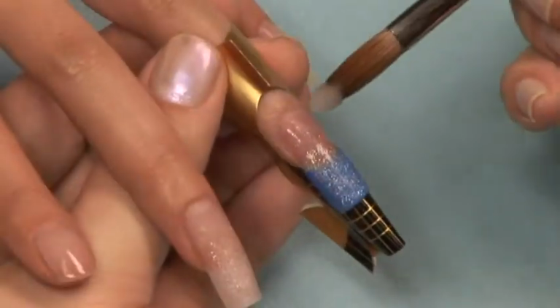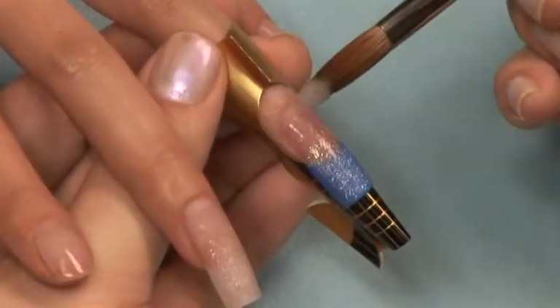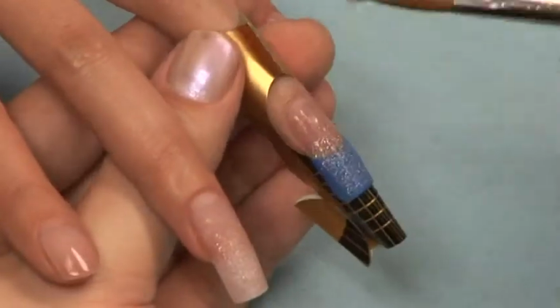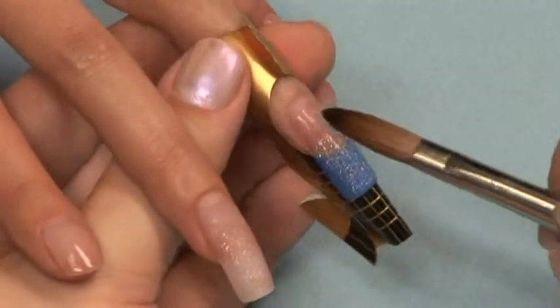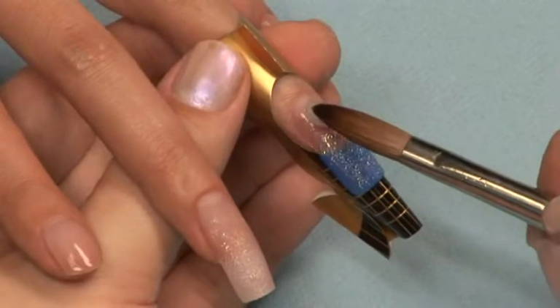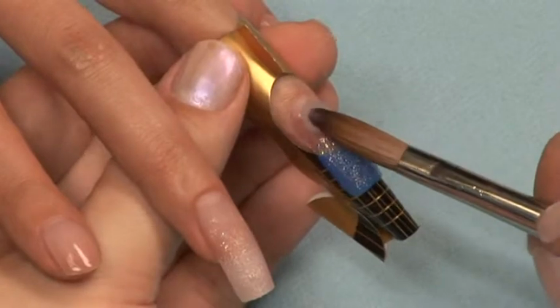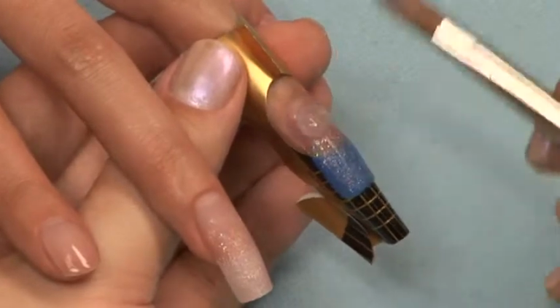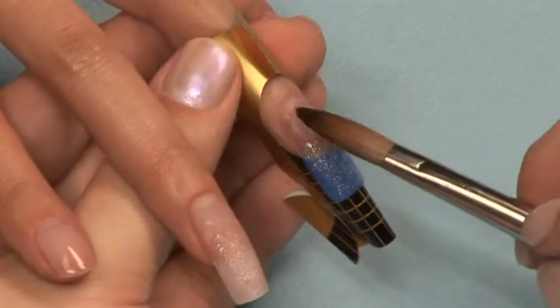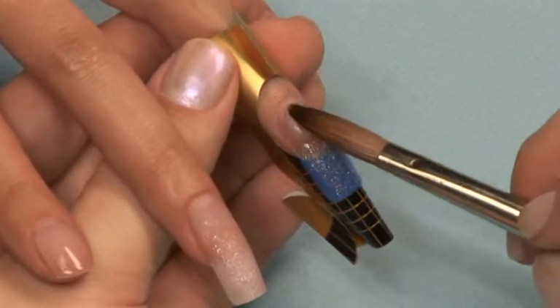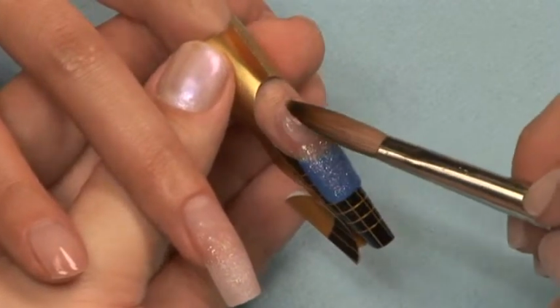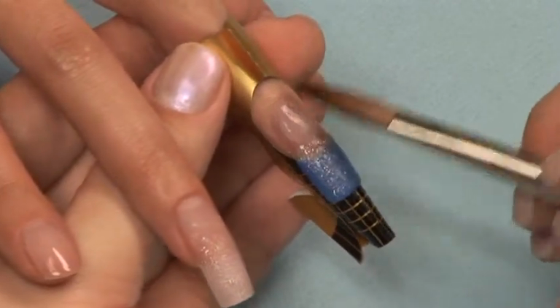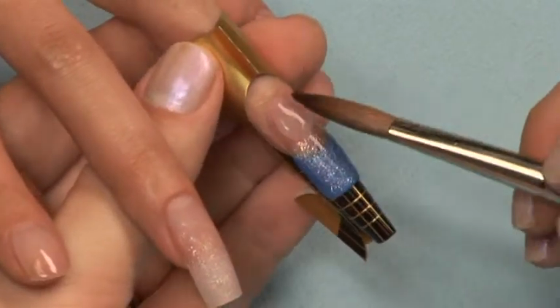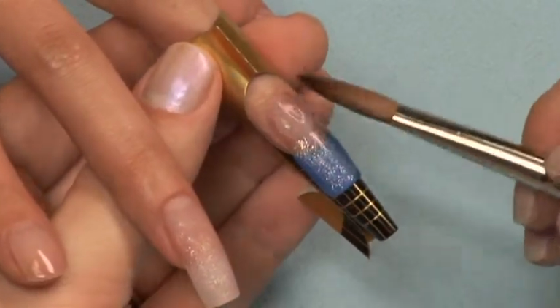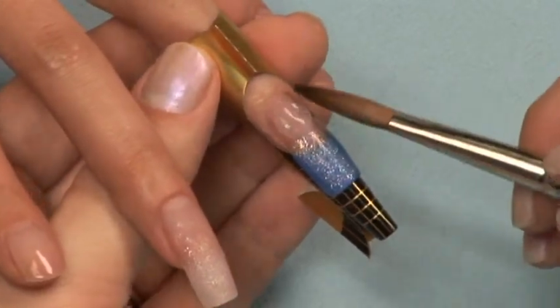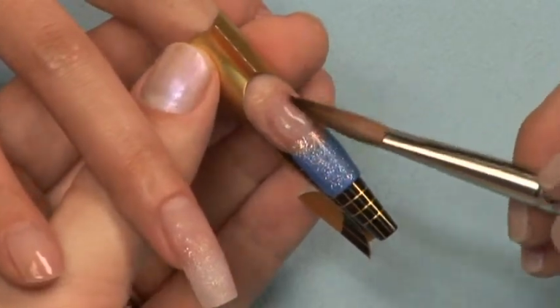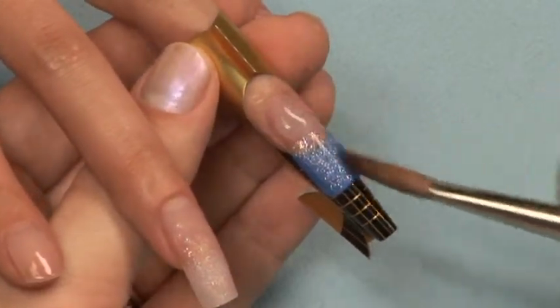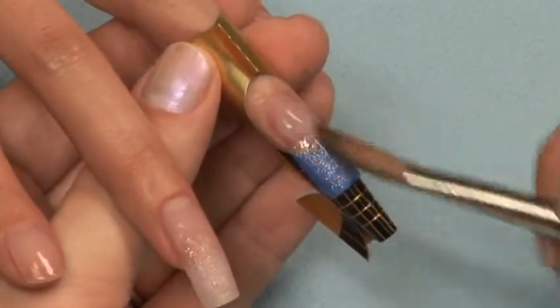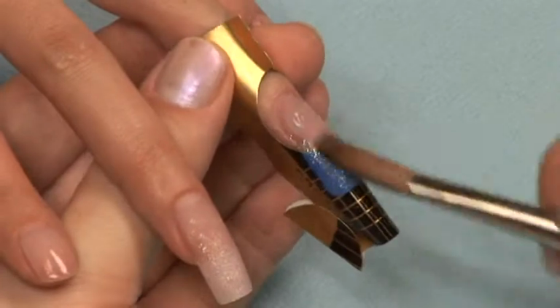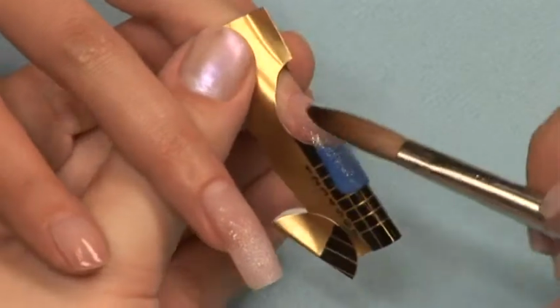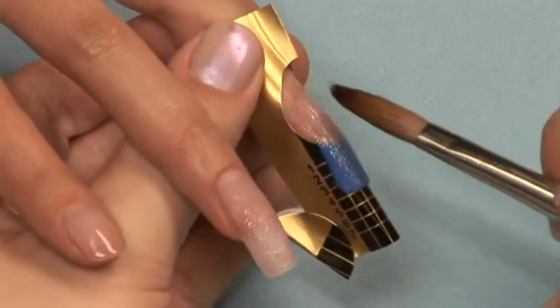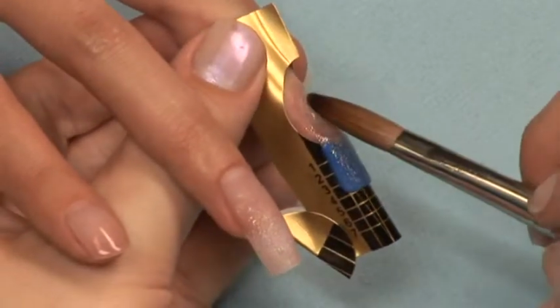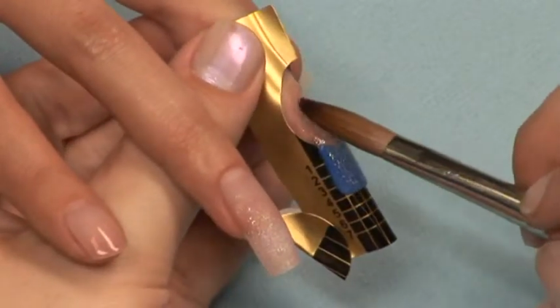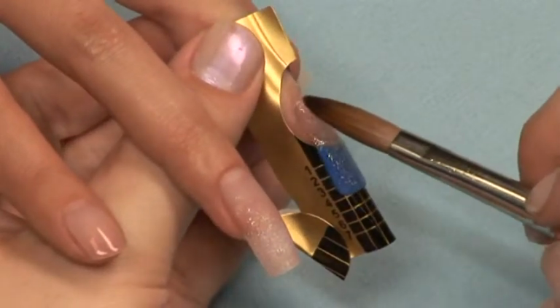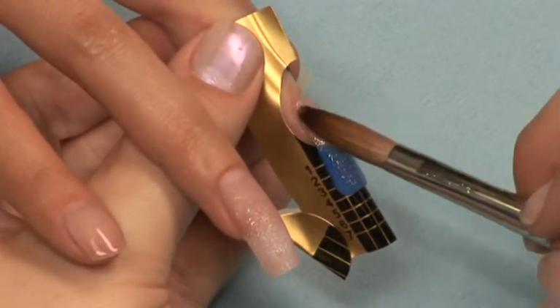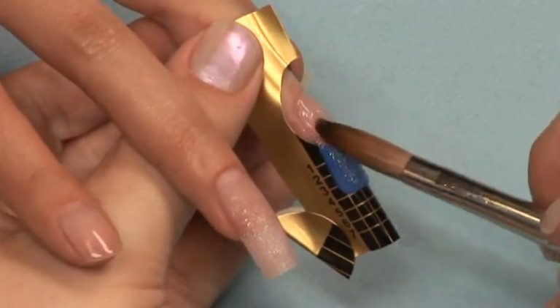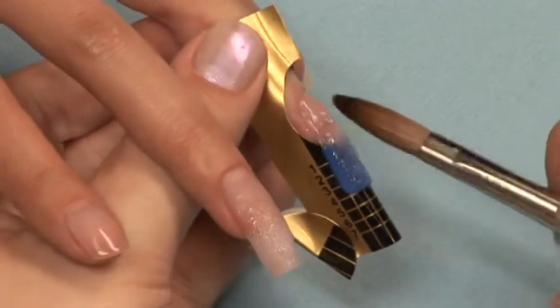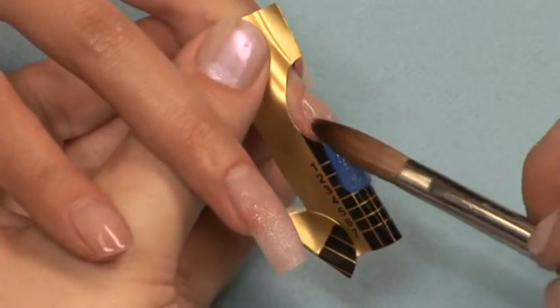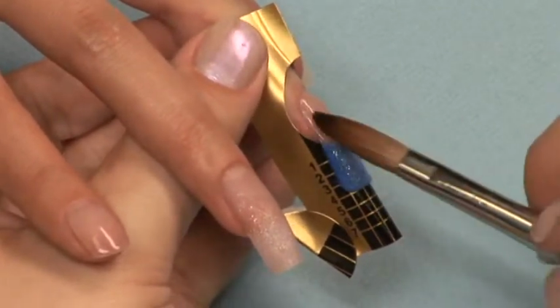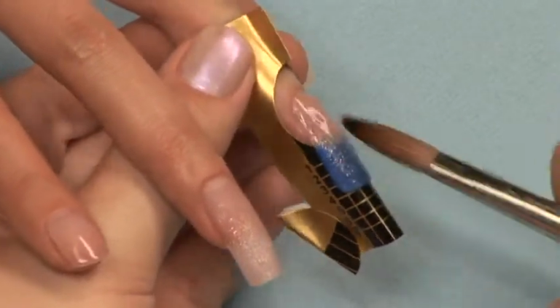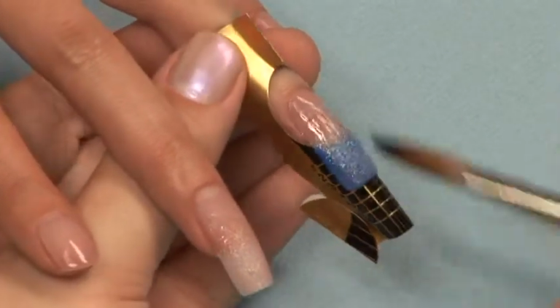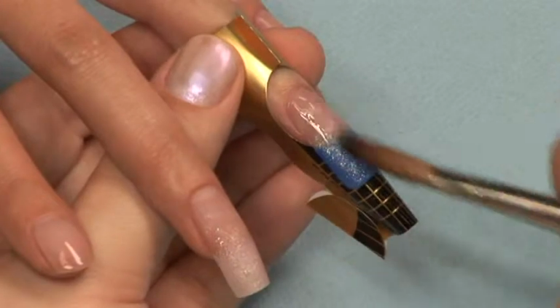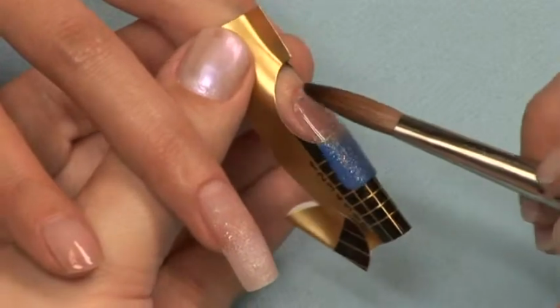Apply a ball of clear acrylic to the nail starting at the cuticle all the way down to the free edge to cap your nail, giving it strength and structure. It is okay to do this with more than one ball if necessary.